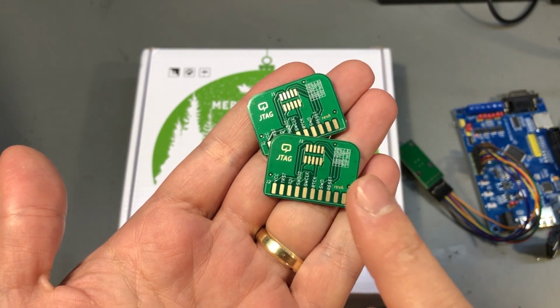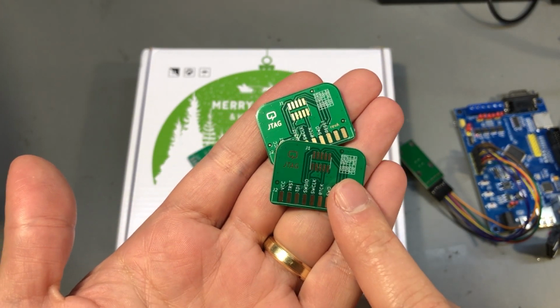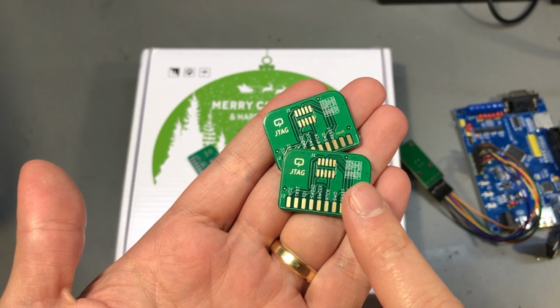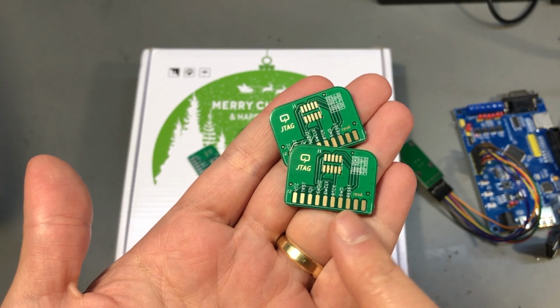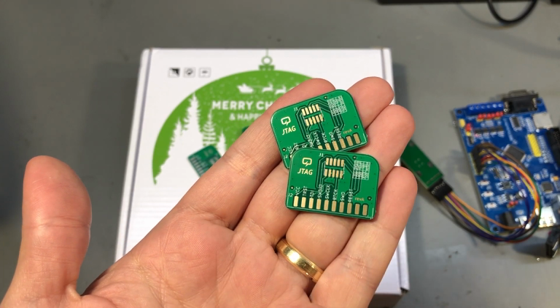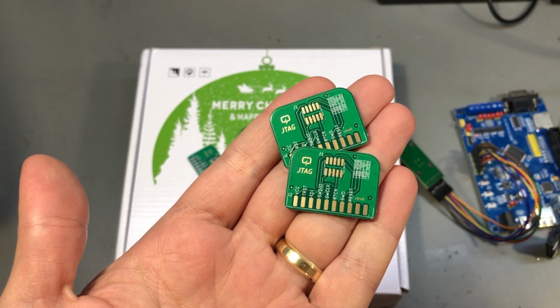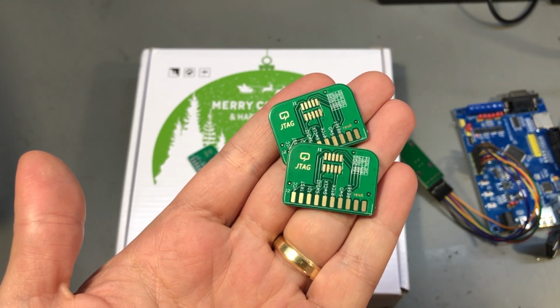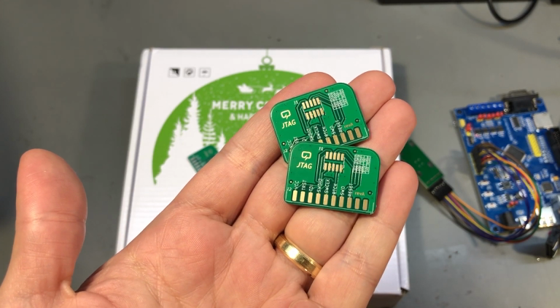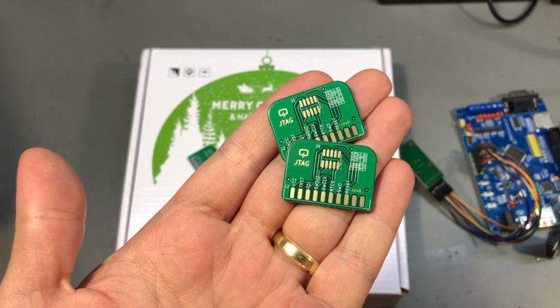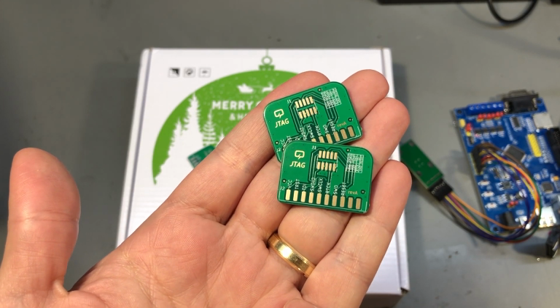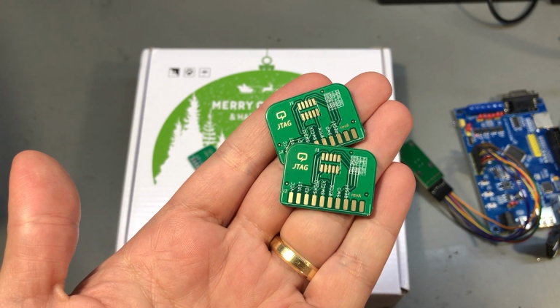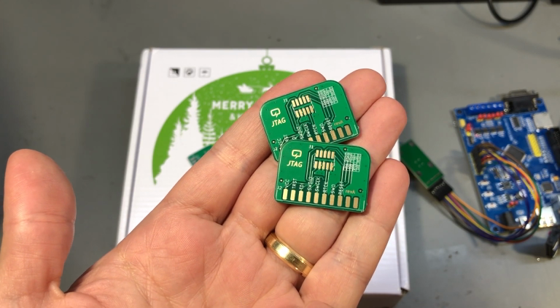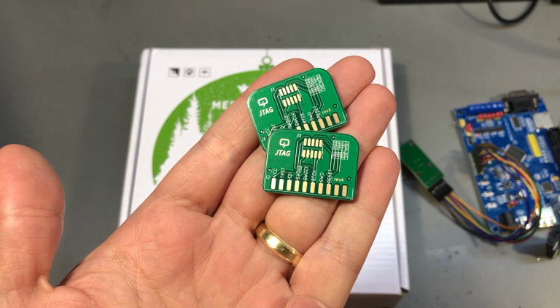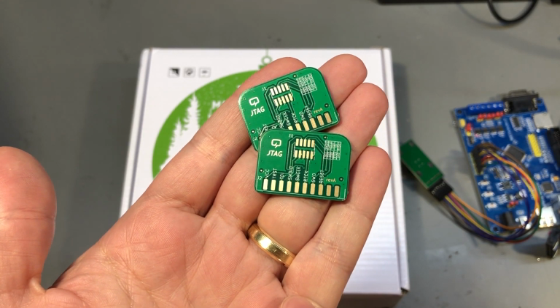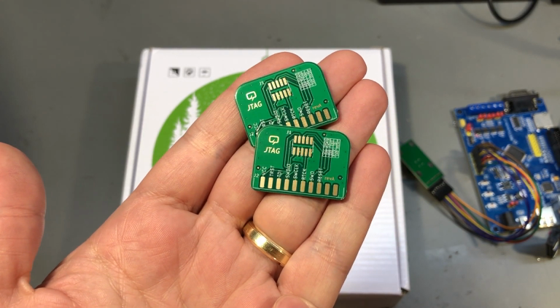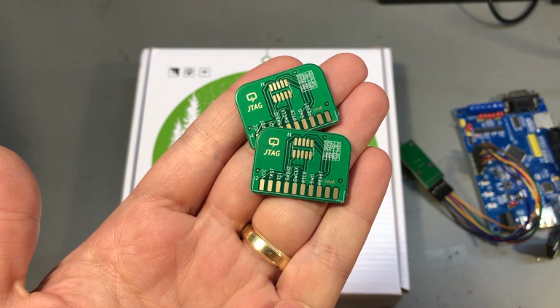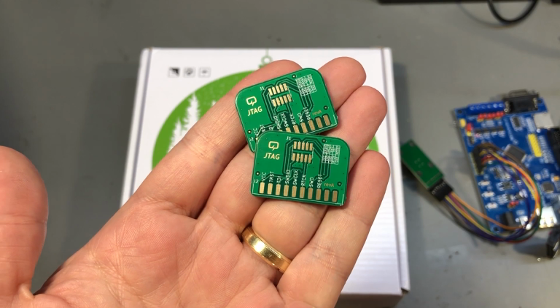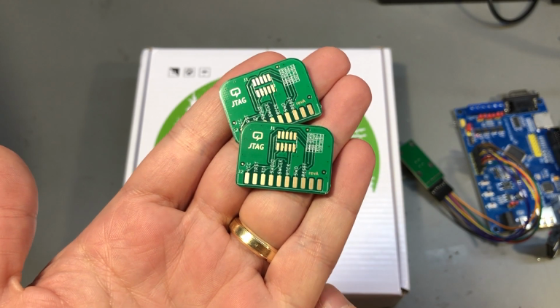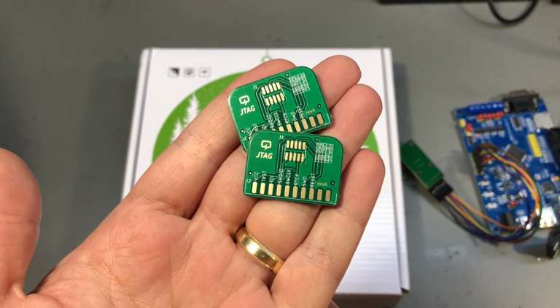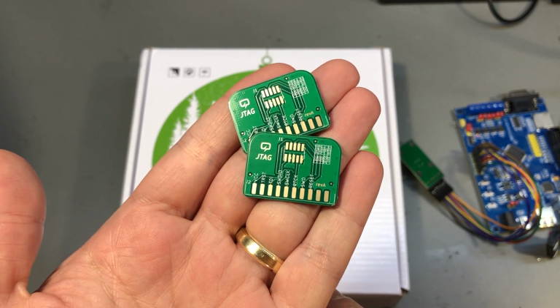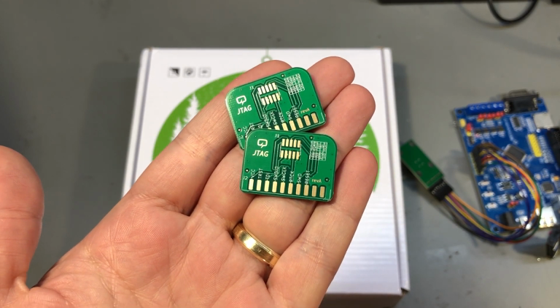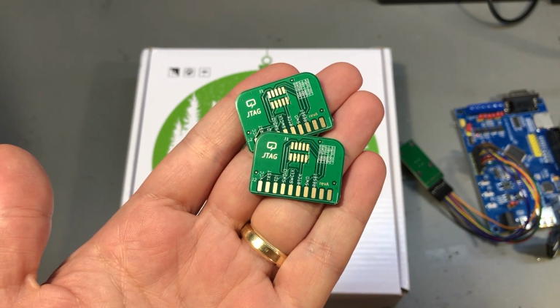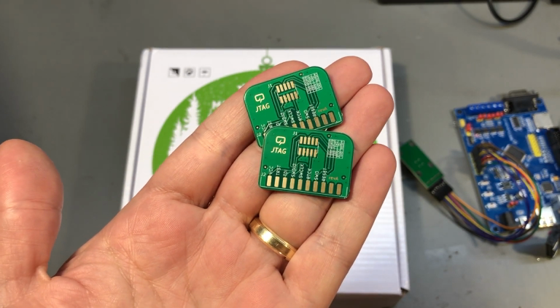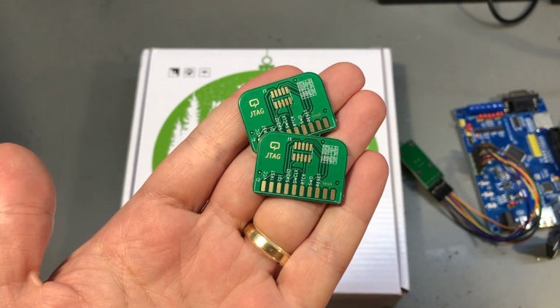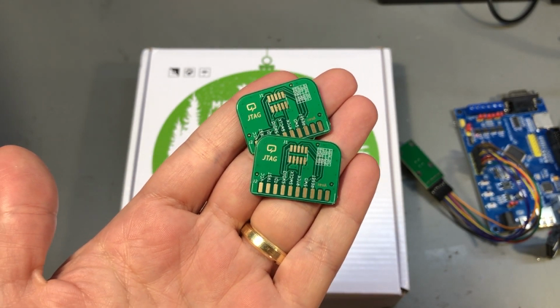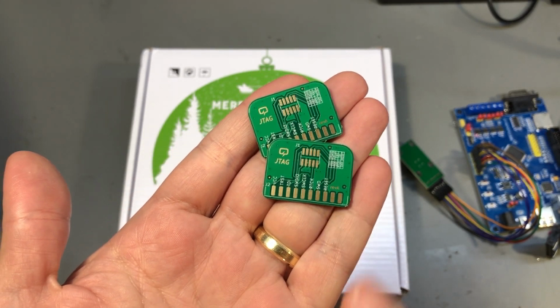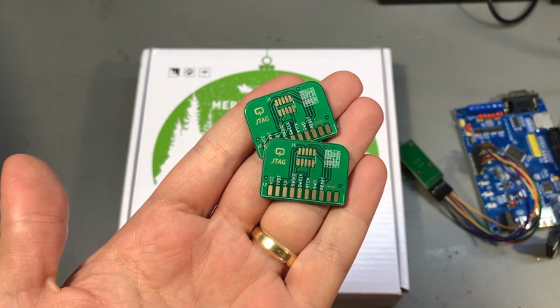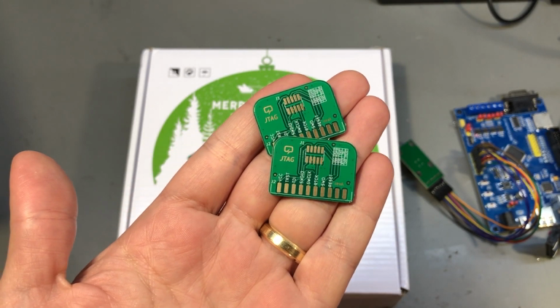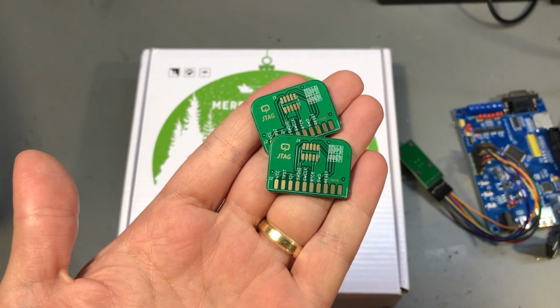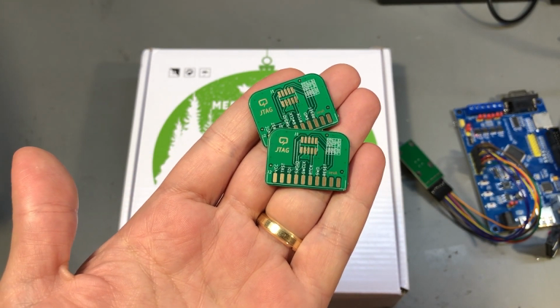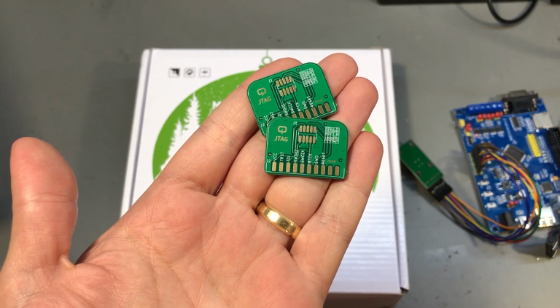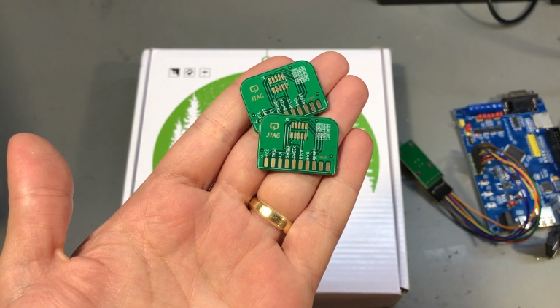Make sure you check out PCBWay.com if you plan to order some PCBs. This small adapter will allow me to use a smaller programming connector on future boards that I plan to design, so let me take a short break to assemble one of these and I'll show you how it works.